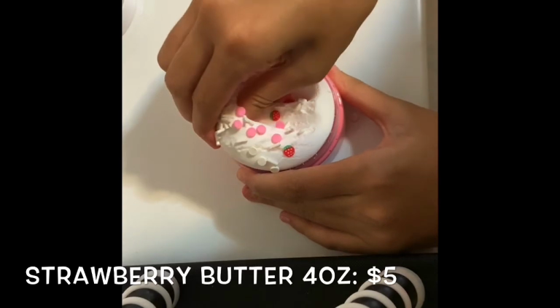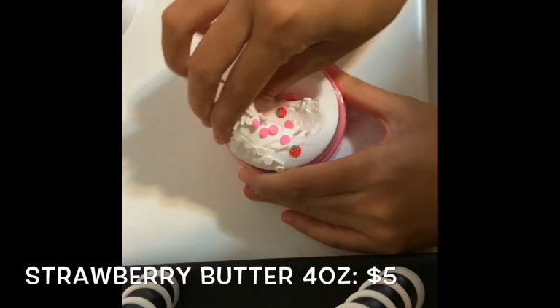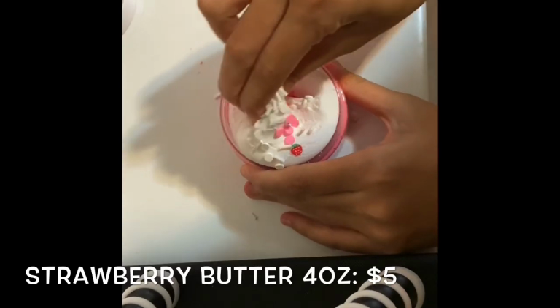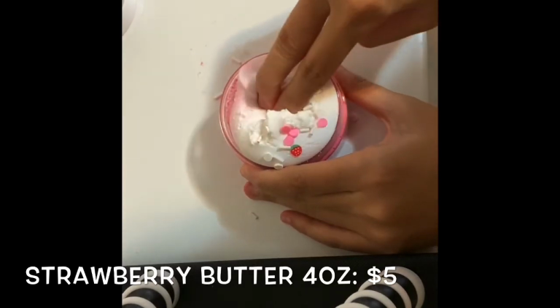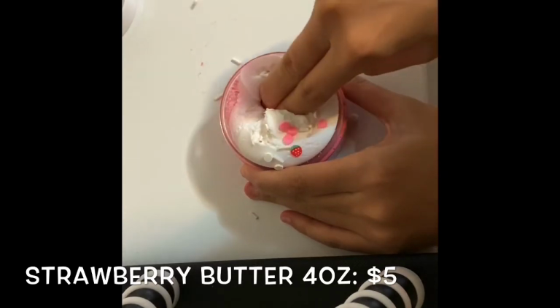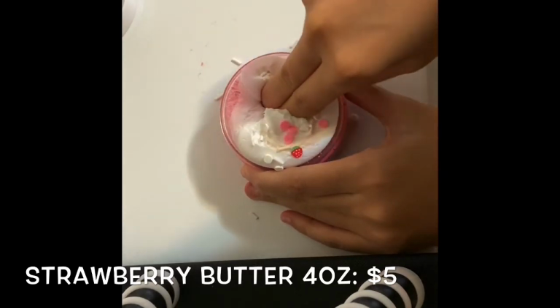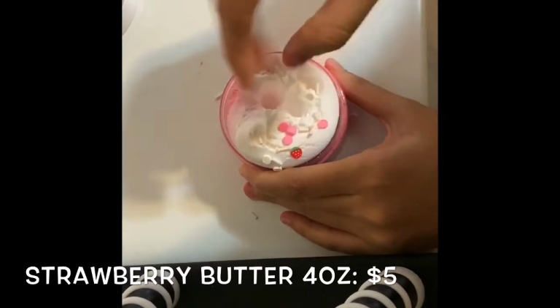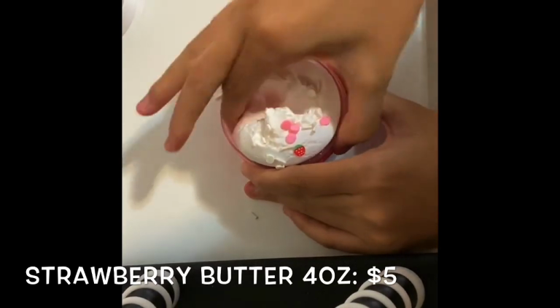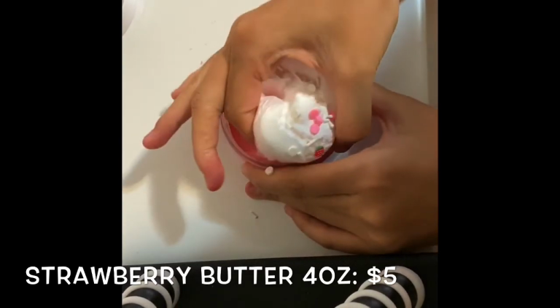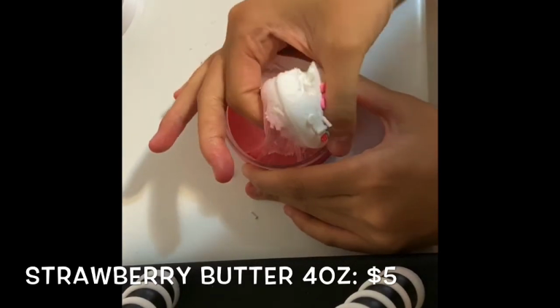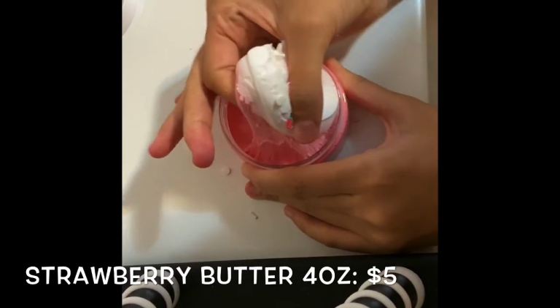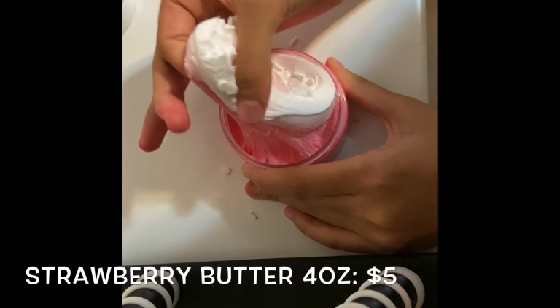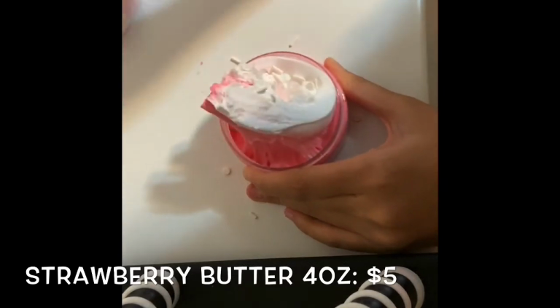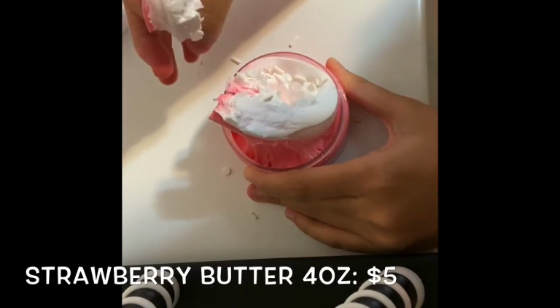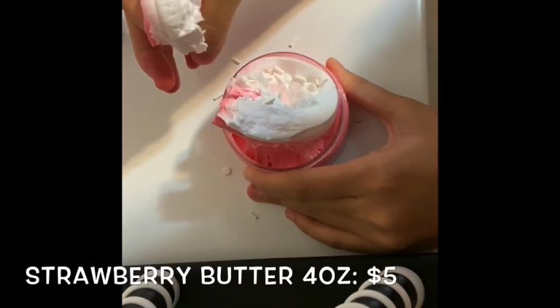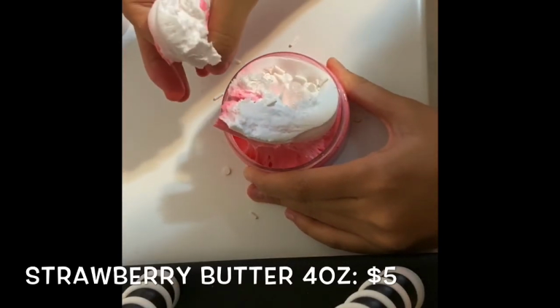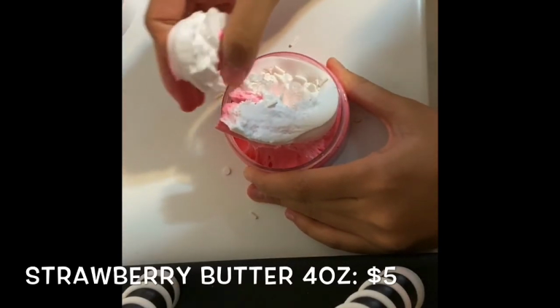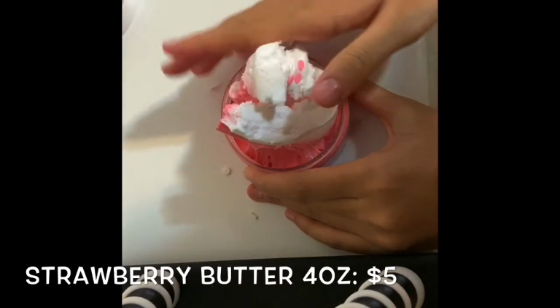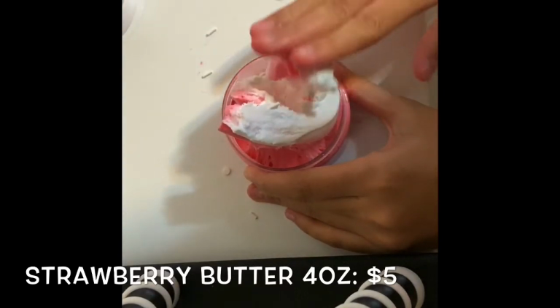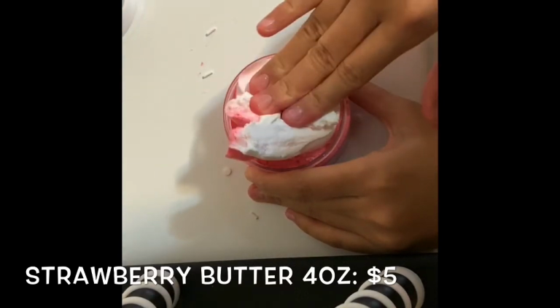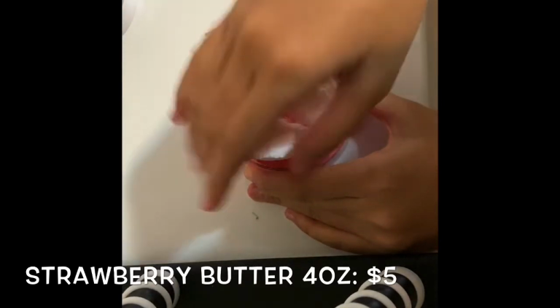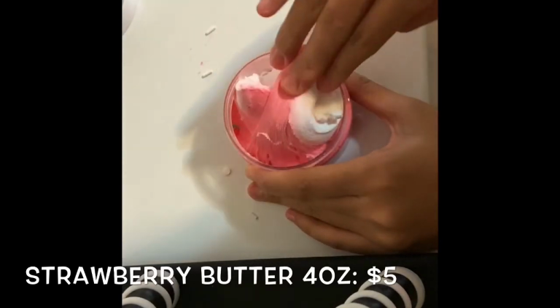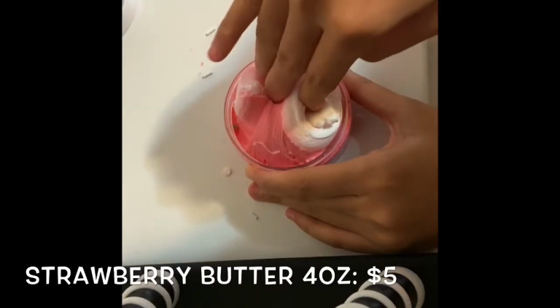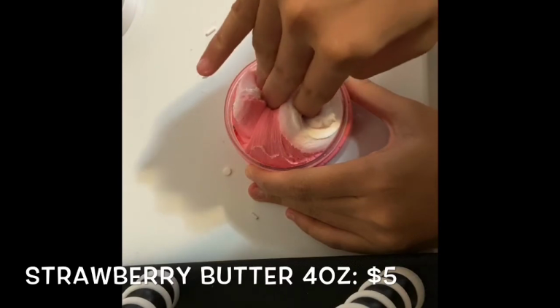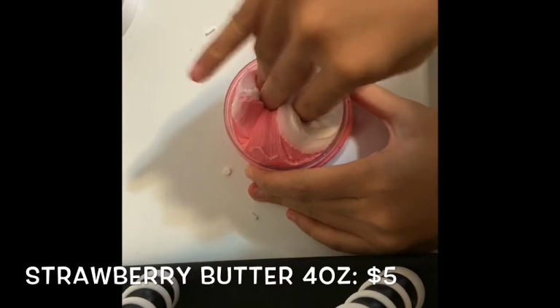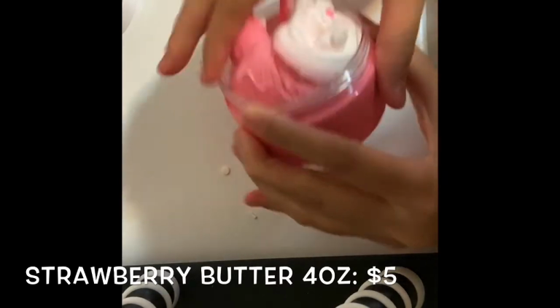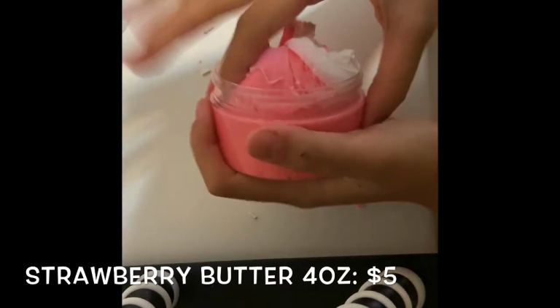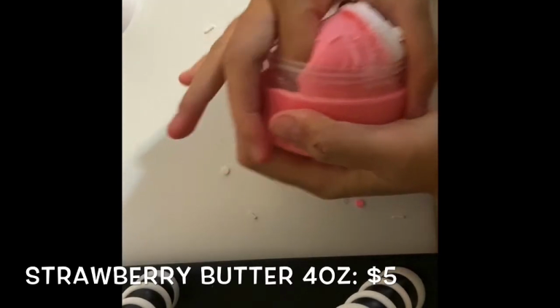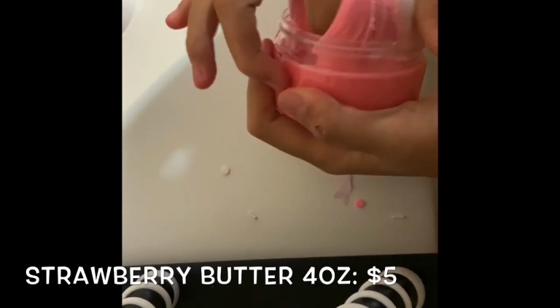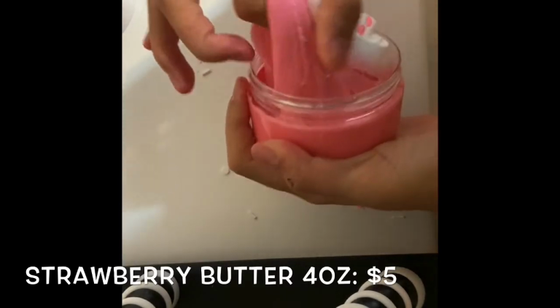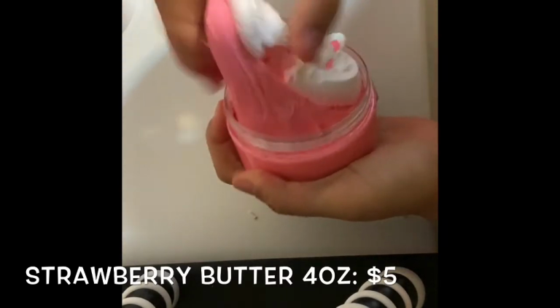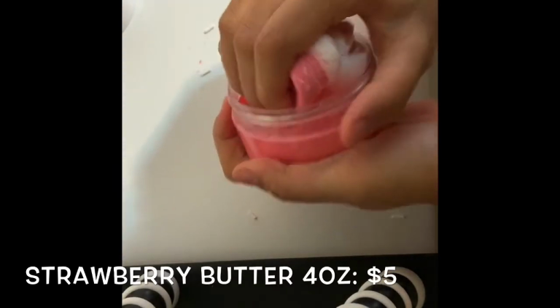When I mixed it together, it did become a little softer but it was still completely over-activated and so hard. I really couldn't stretch it or do anything much with it.